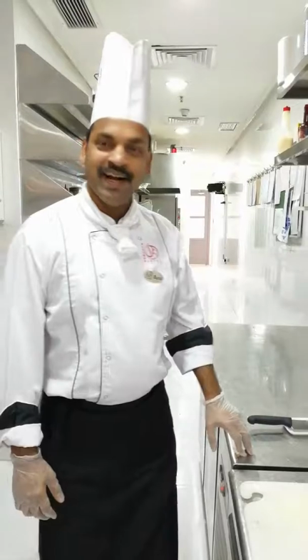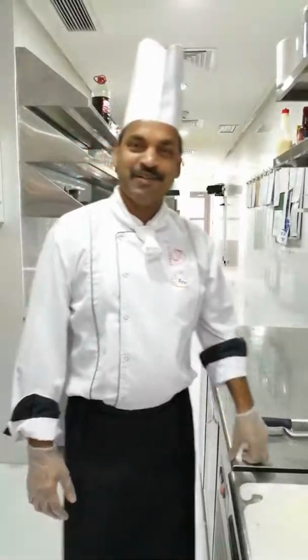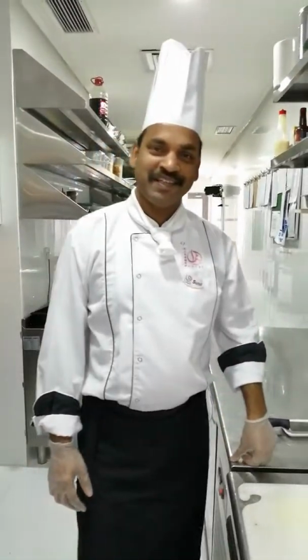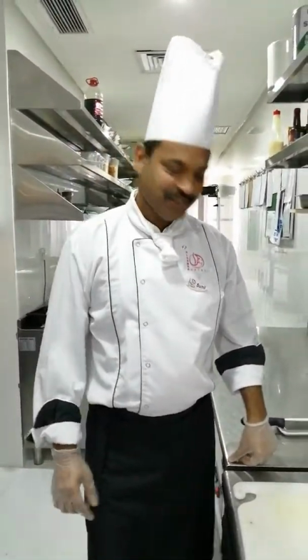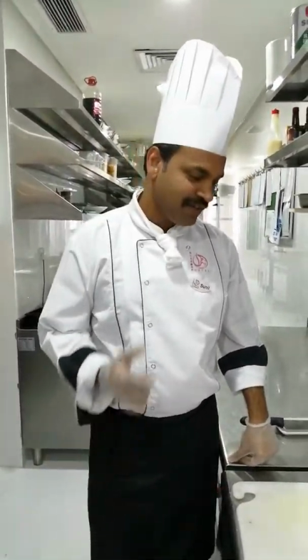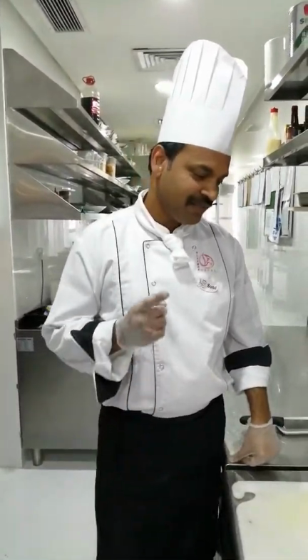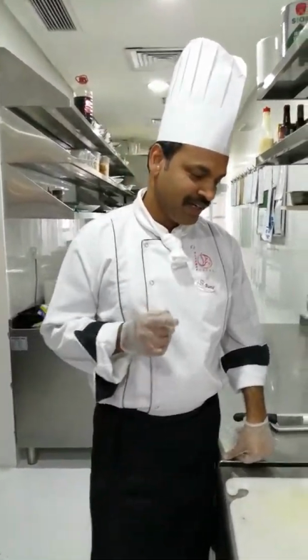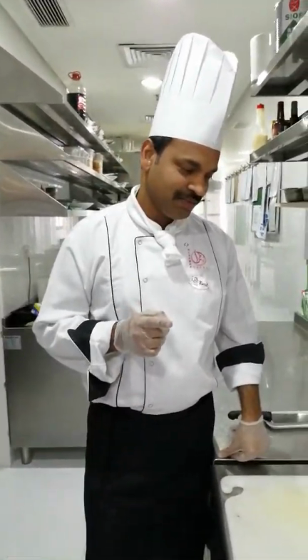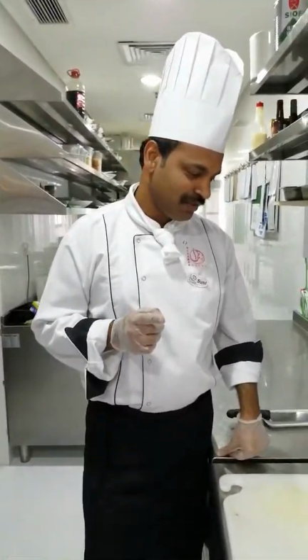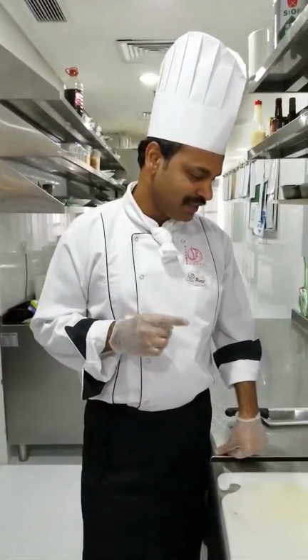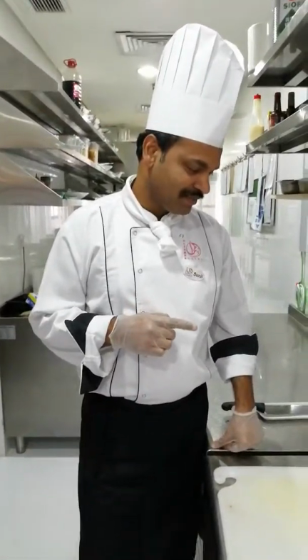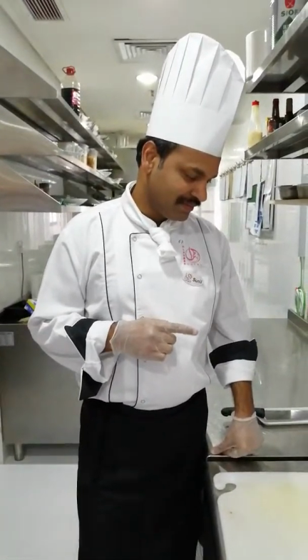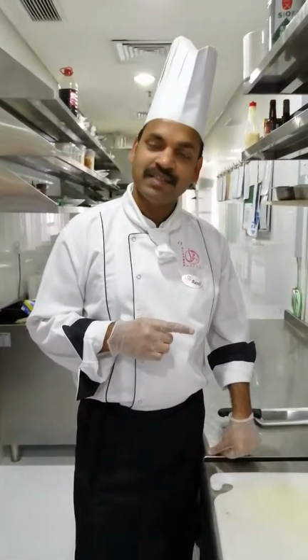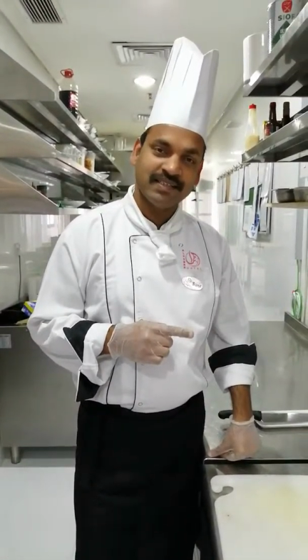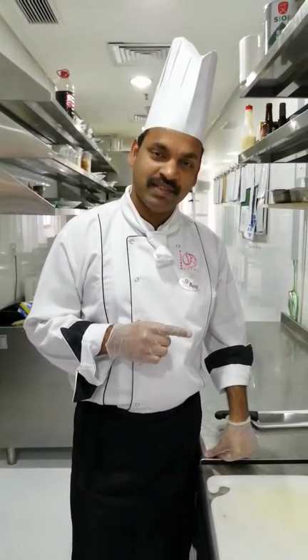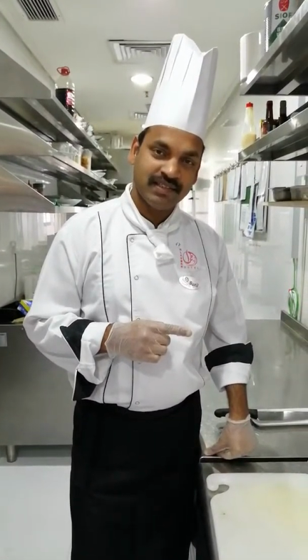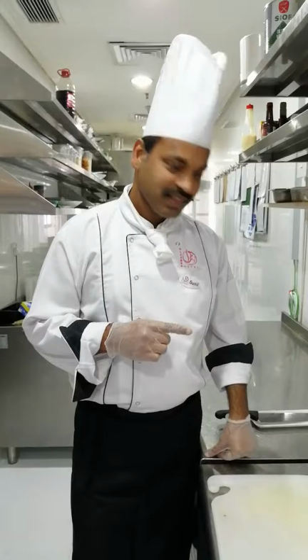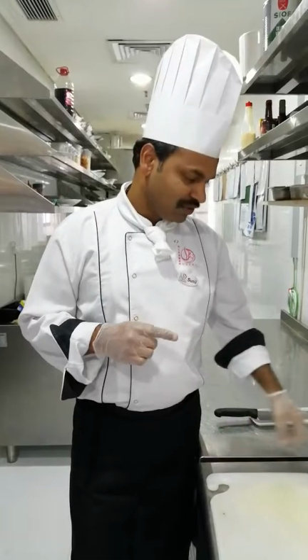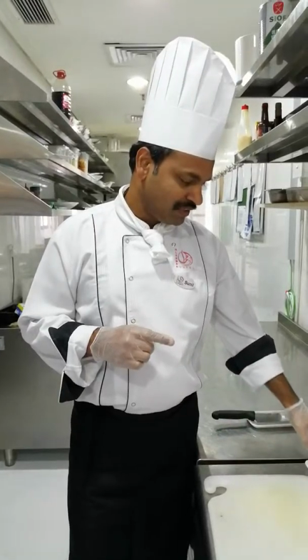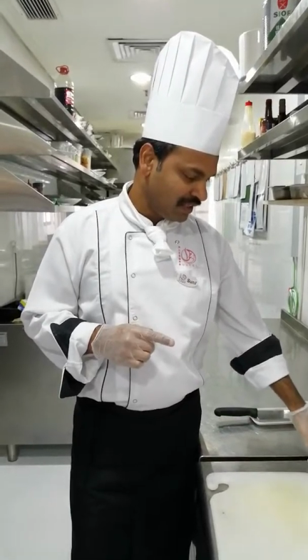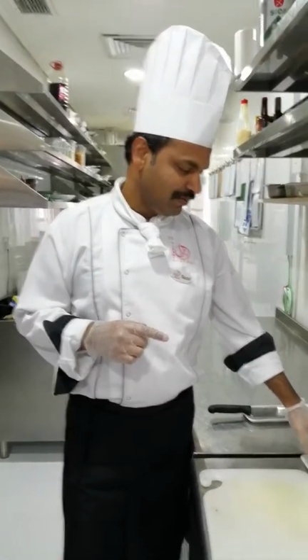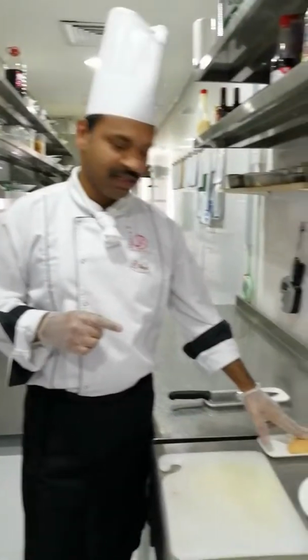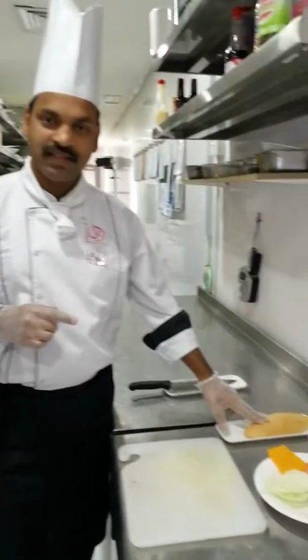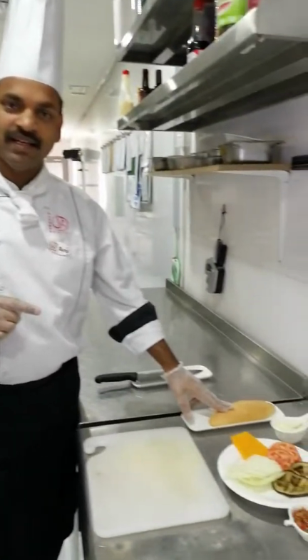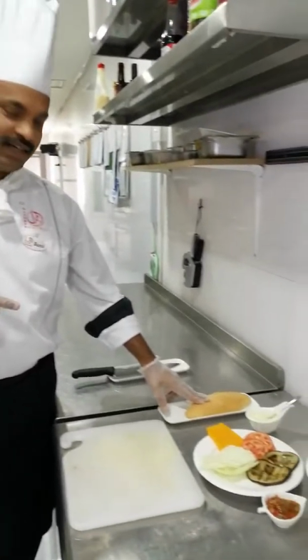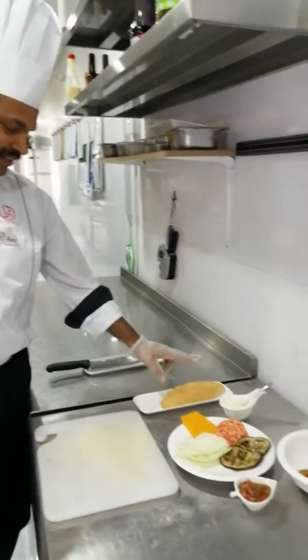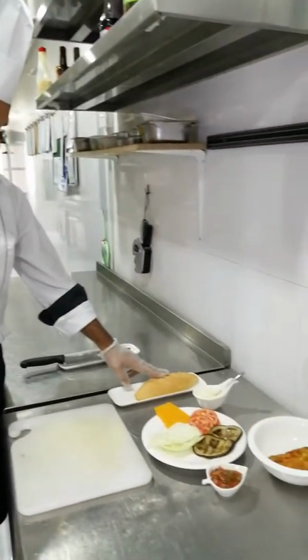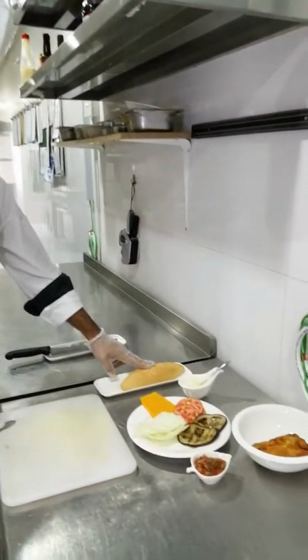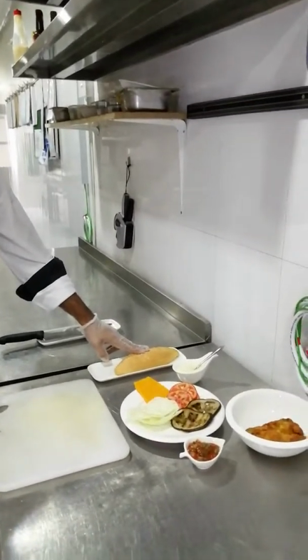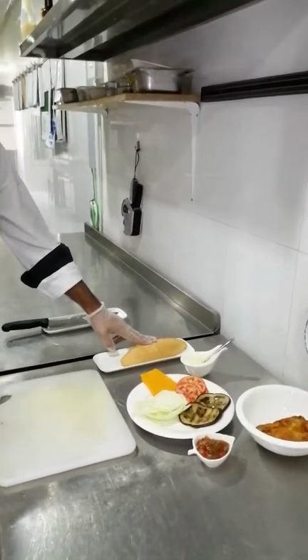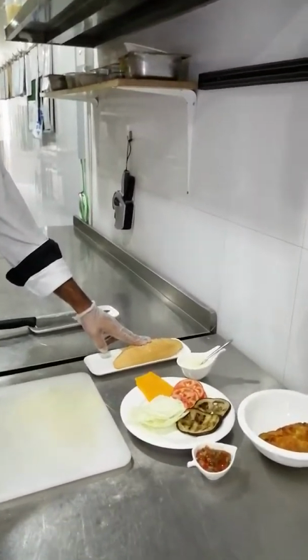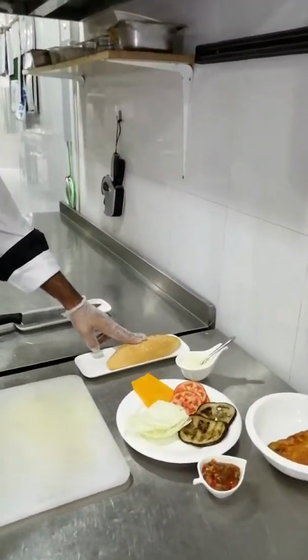Hi, good morning. Today we are supposed to prepare some sandwiches. So the first one, we are making this chicken lava sandwich.